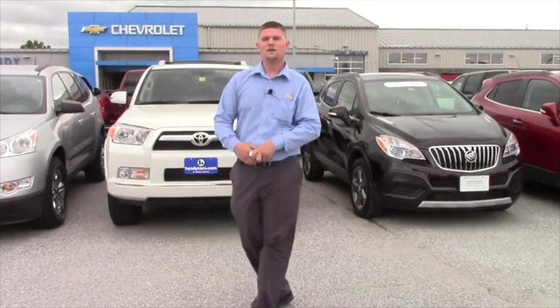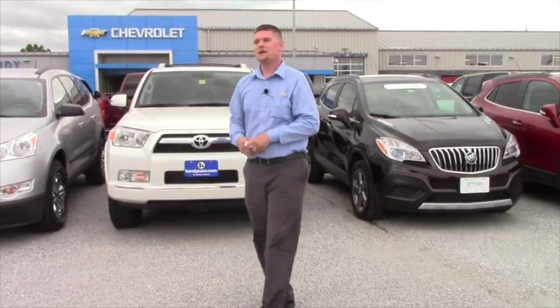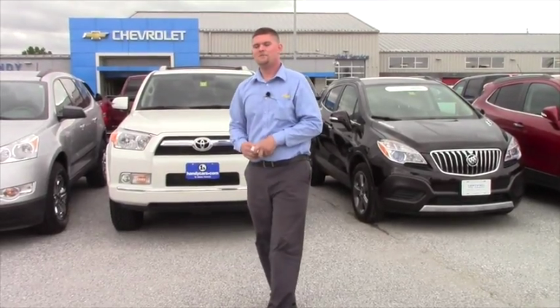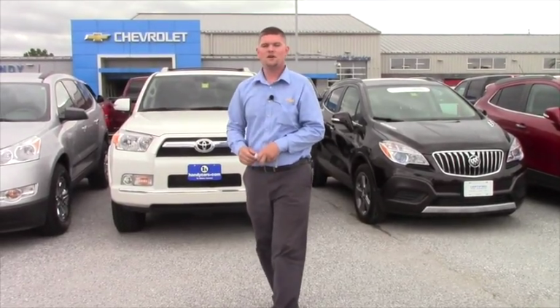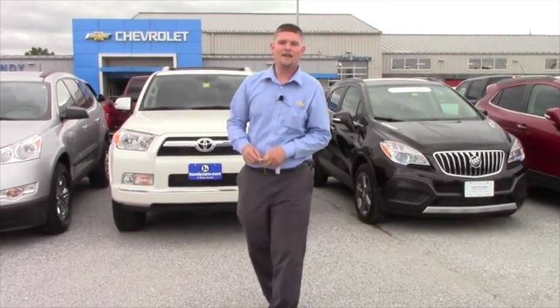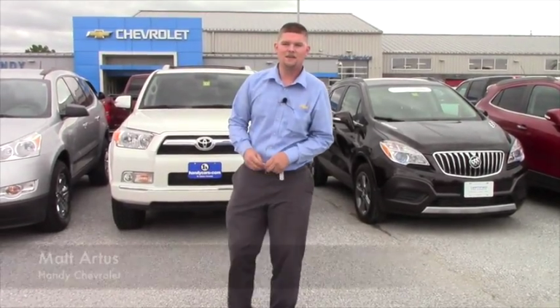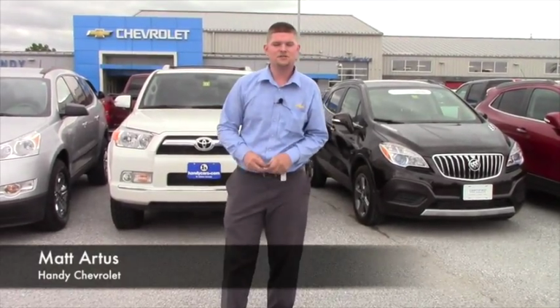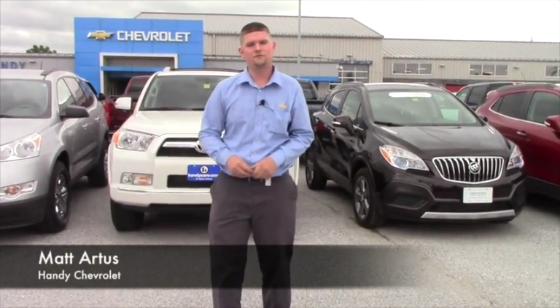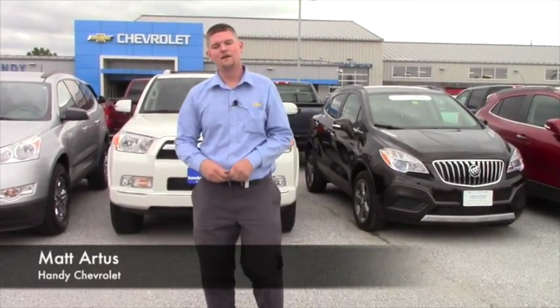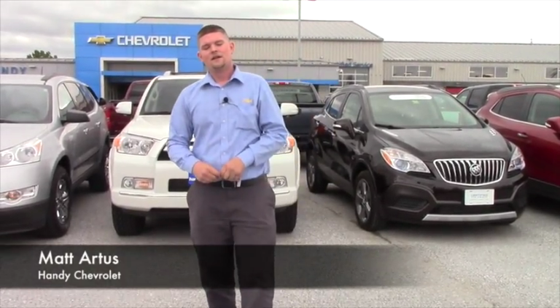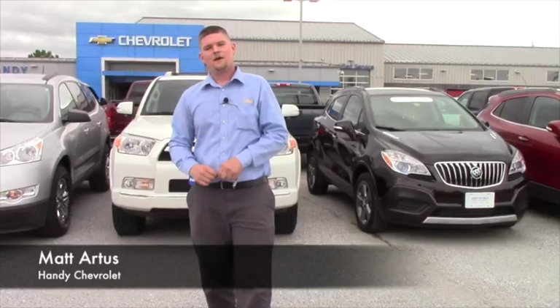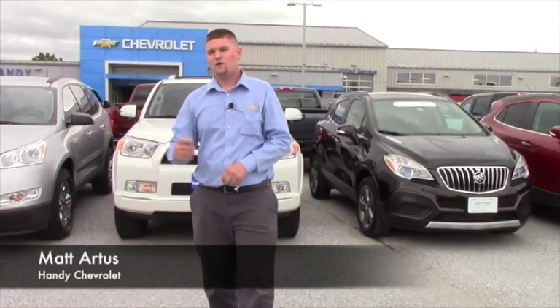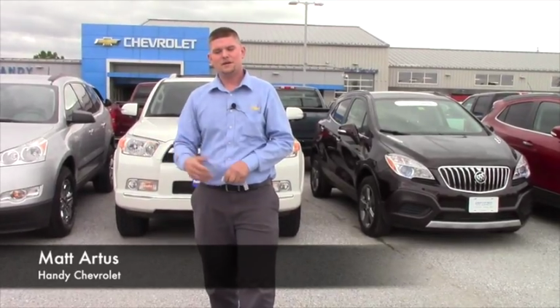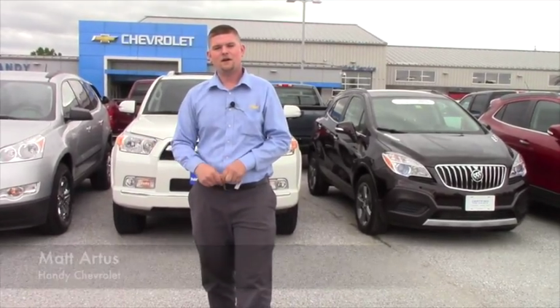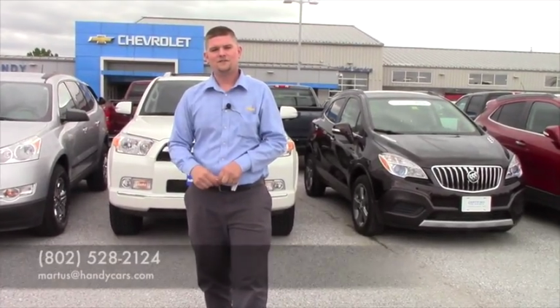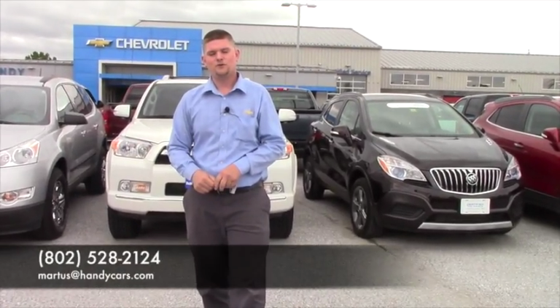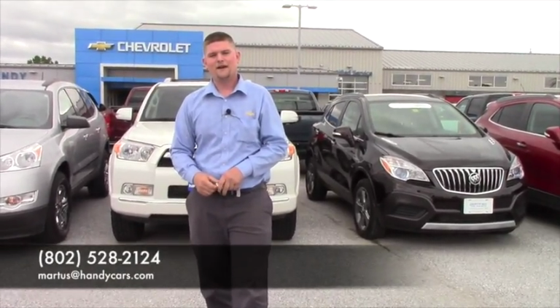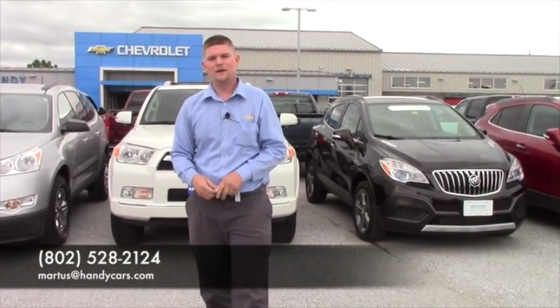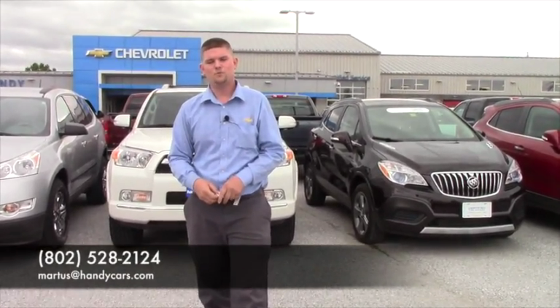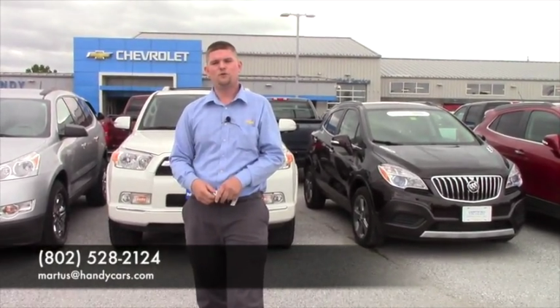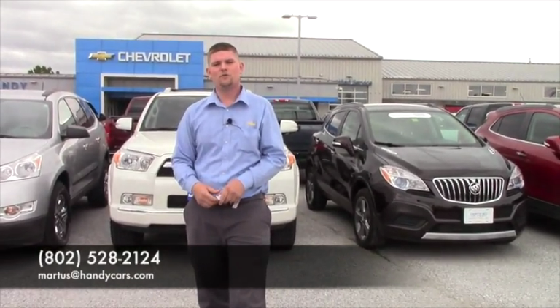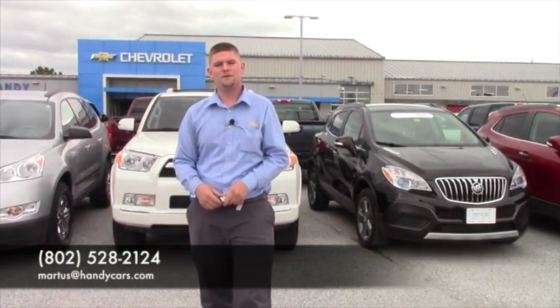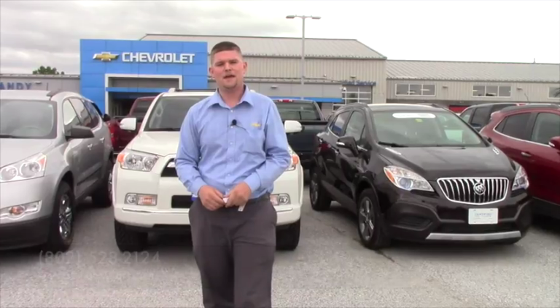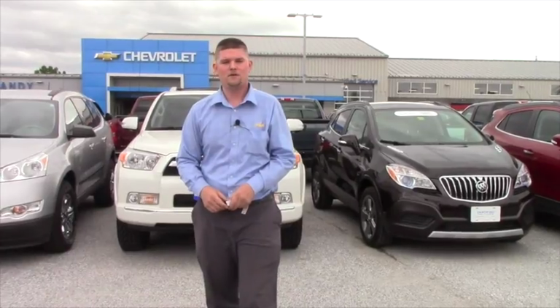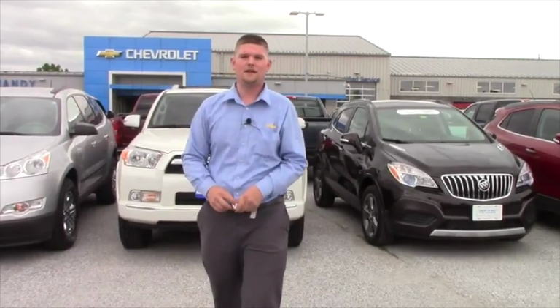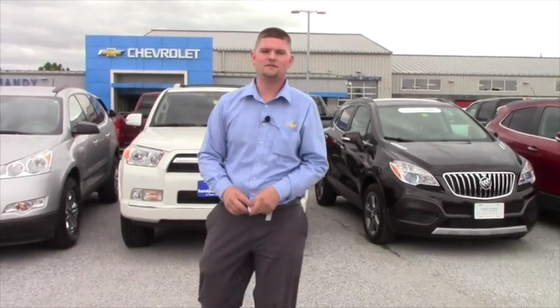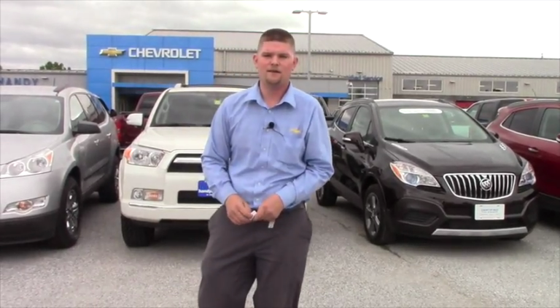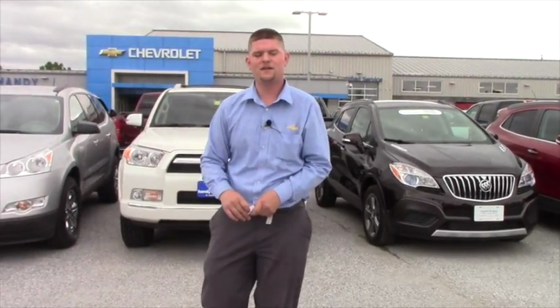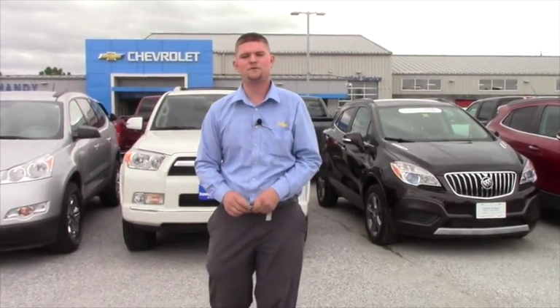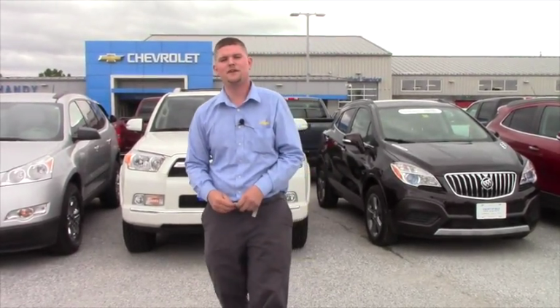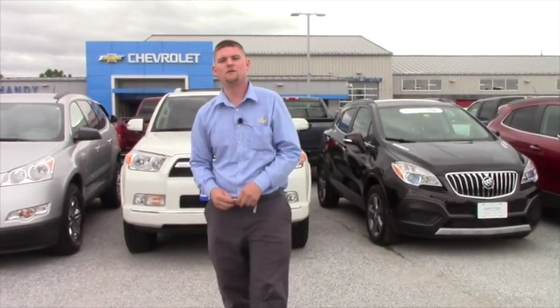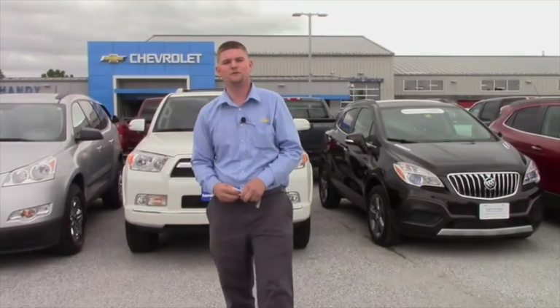So give me a call, let me know where you're at and we'll just kind of go from there. Any questions, give me a call at 802-528-2124, or you can email me at martists@handycars.com. Thank you so much for everything and I hope you have a wonderful day.